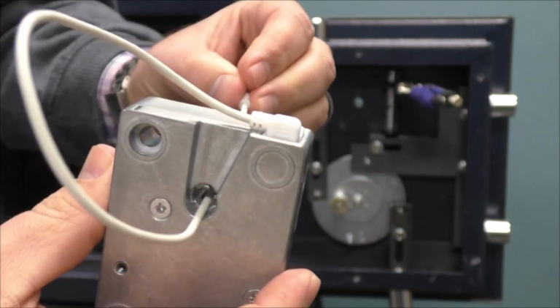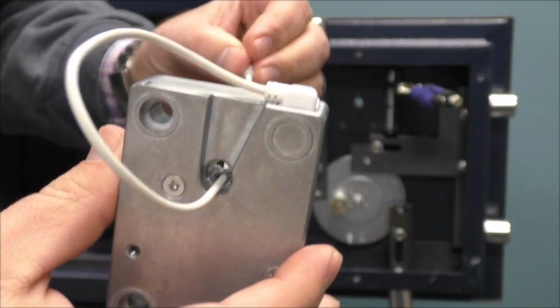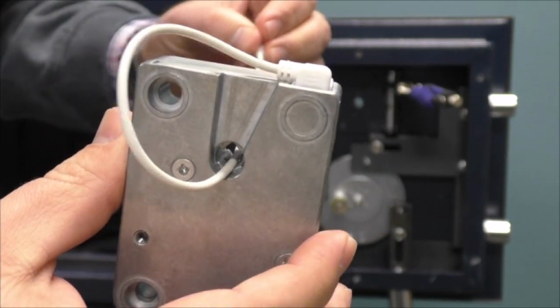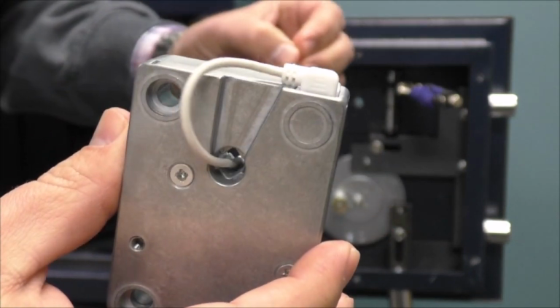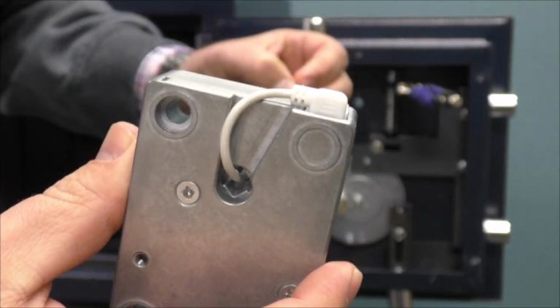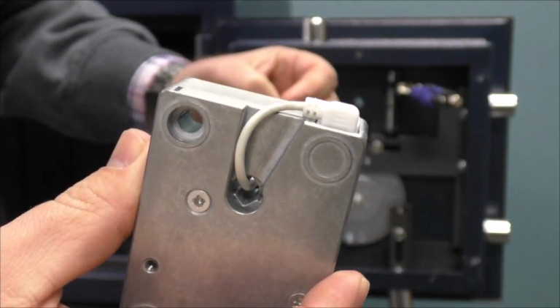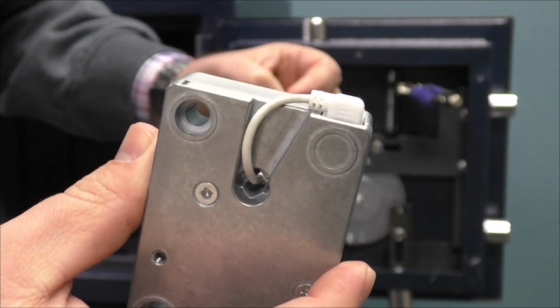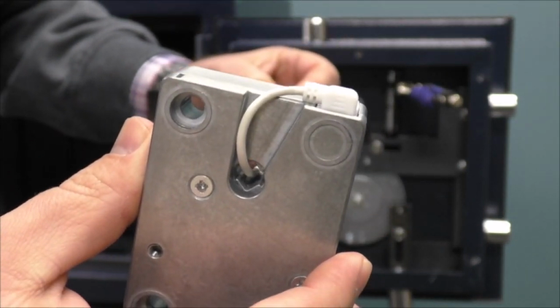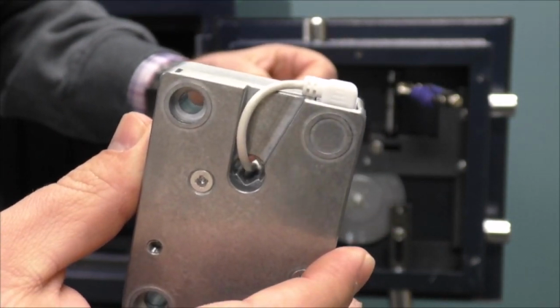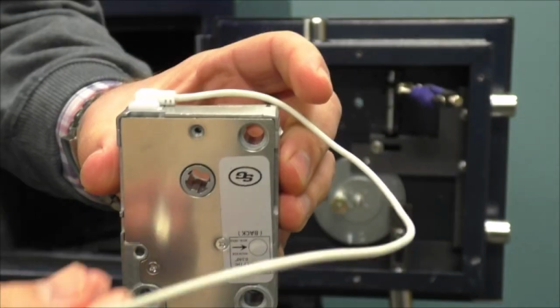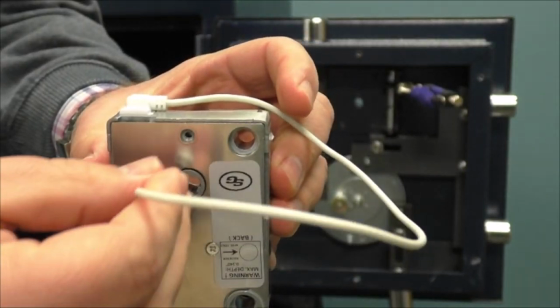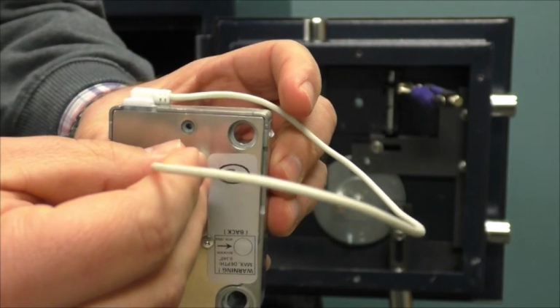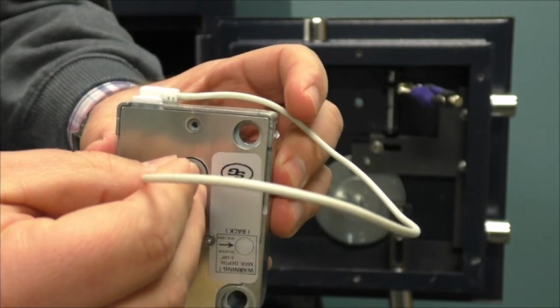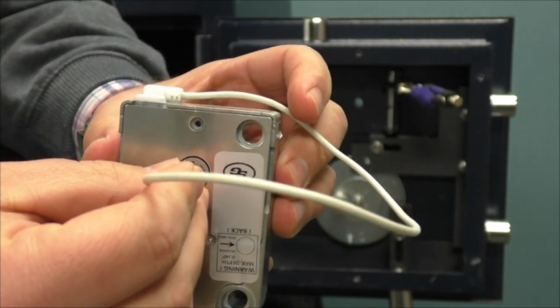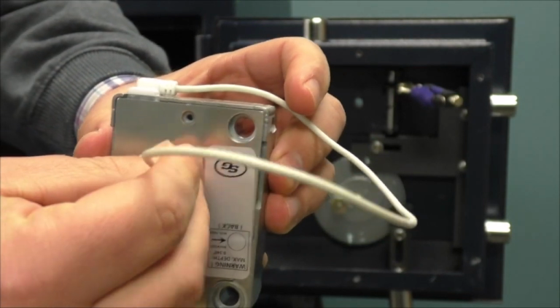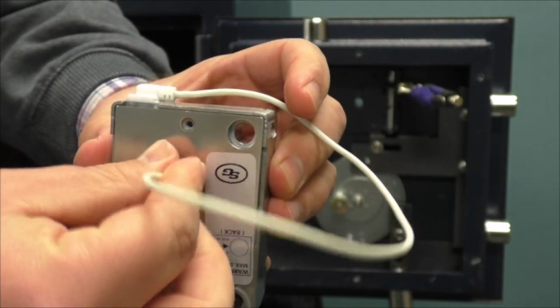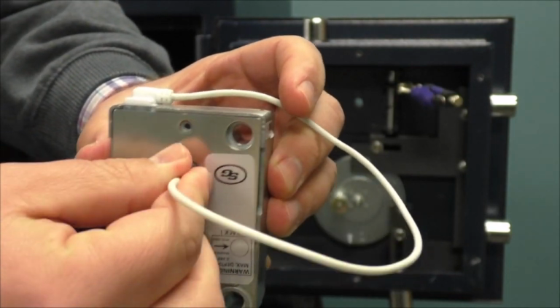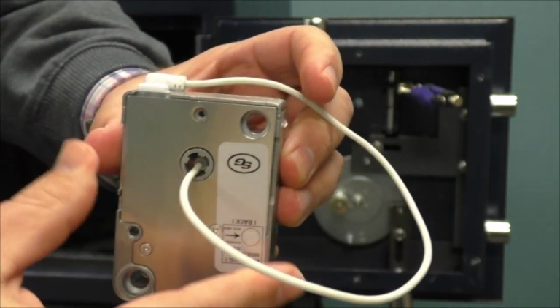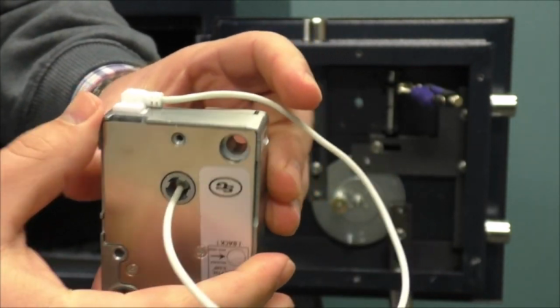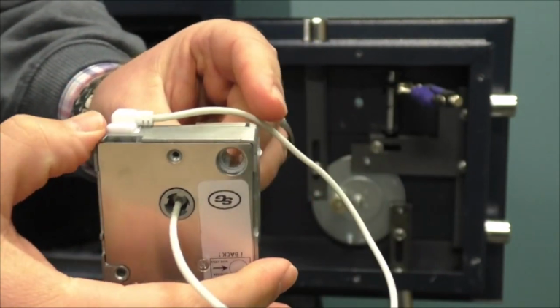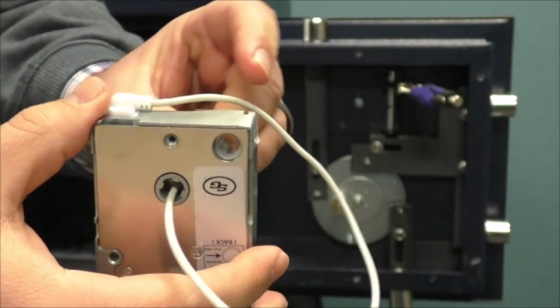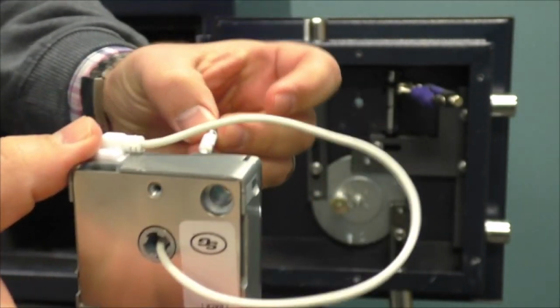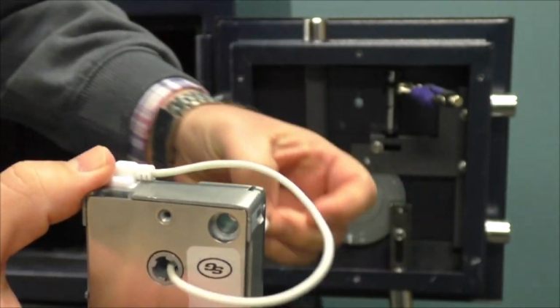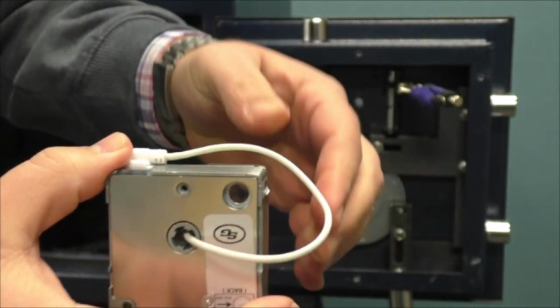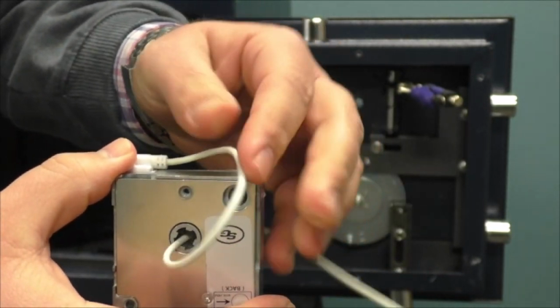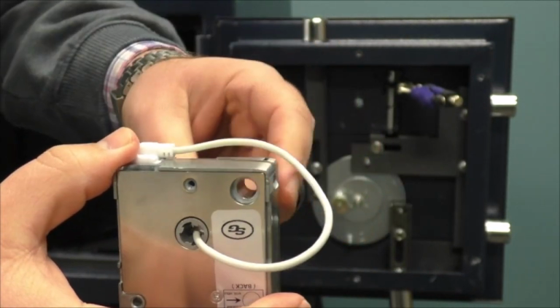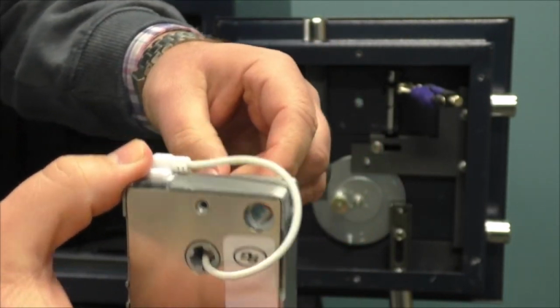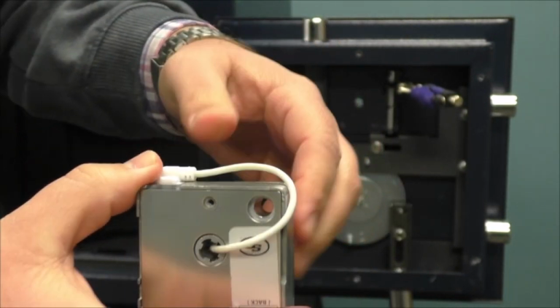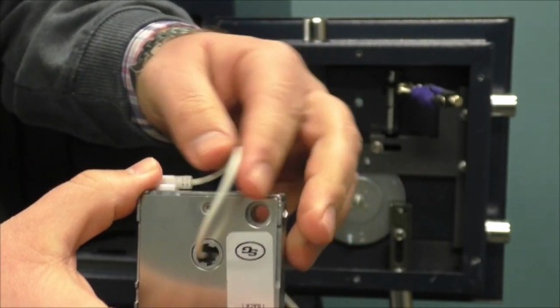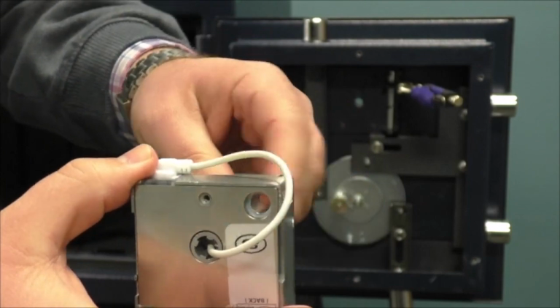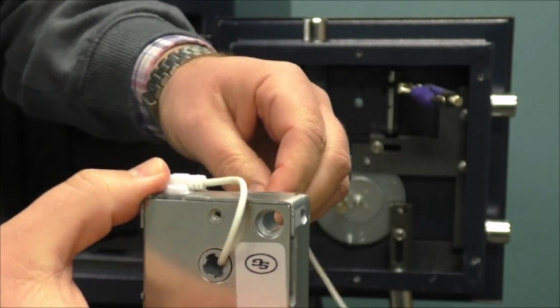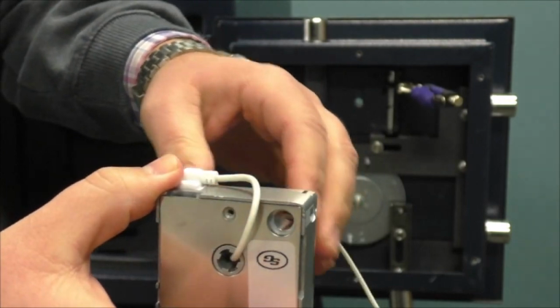The 3006 lock bodies are not handed, so if needed, you can thread the cable through the opposite direction. This just depends on the design of the safe bolt work.